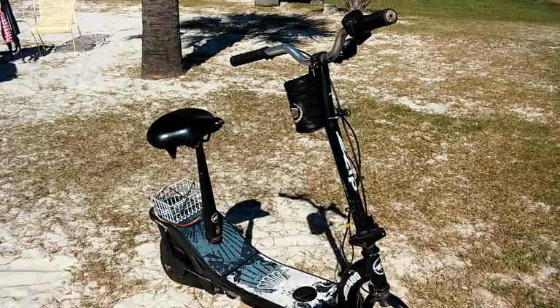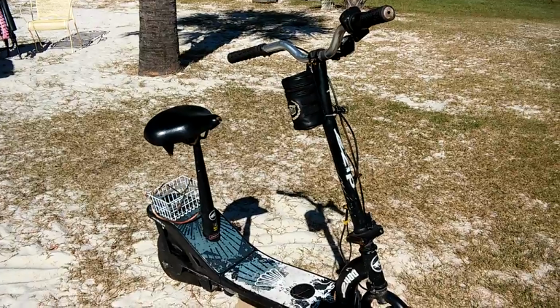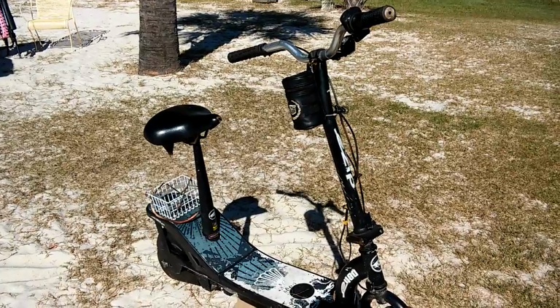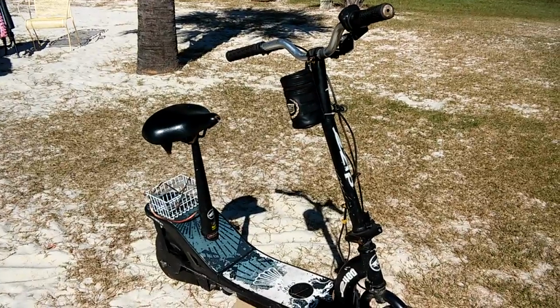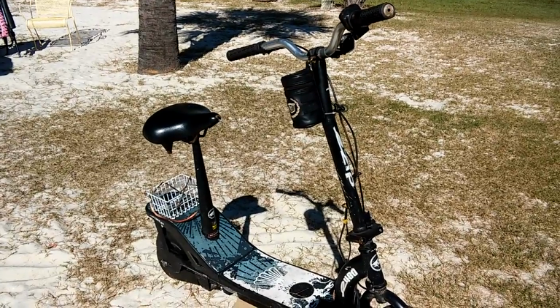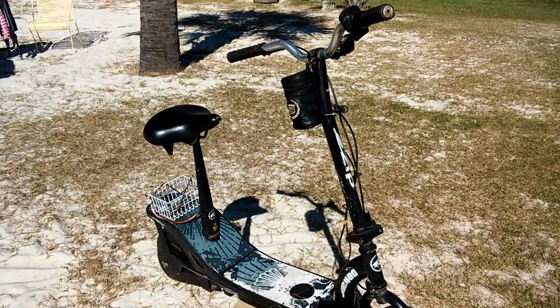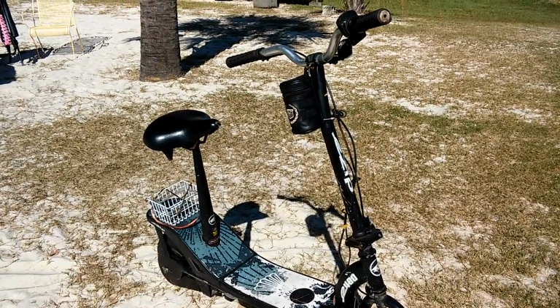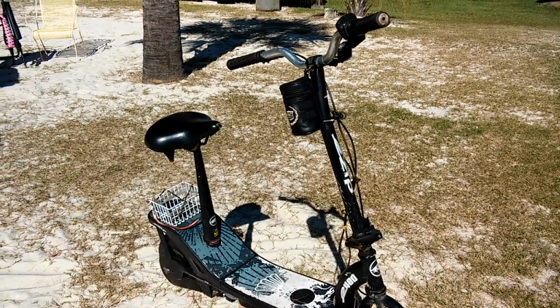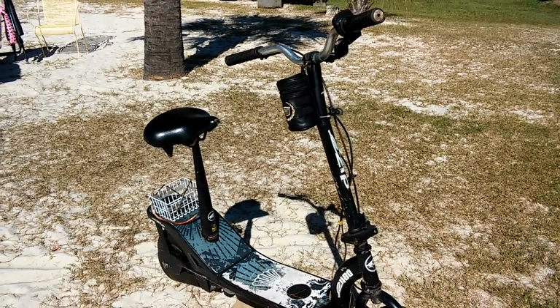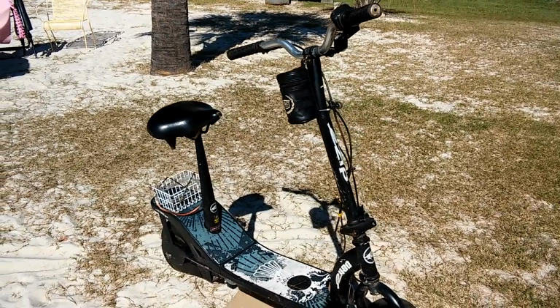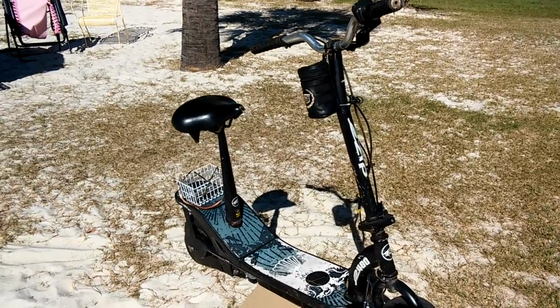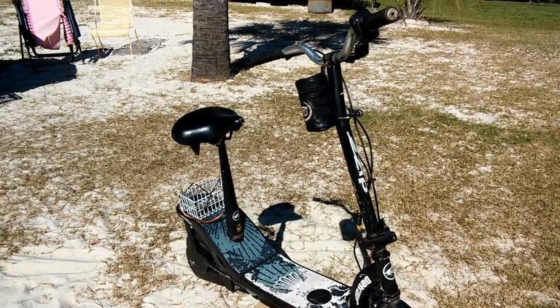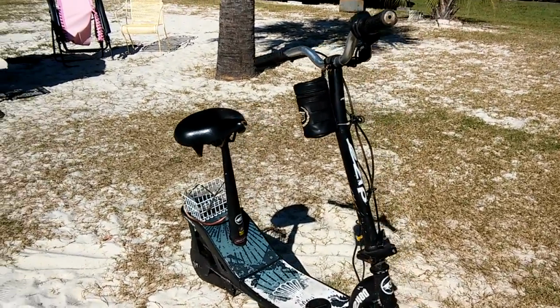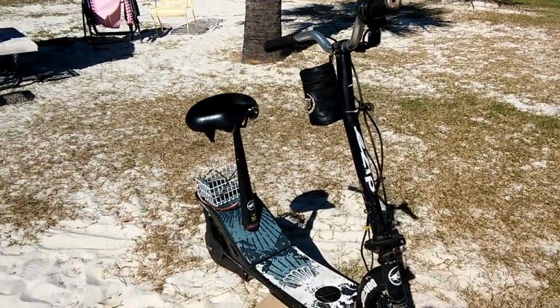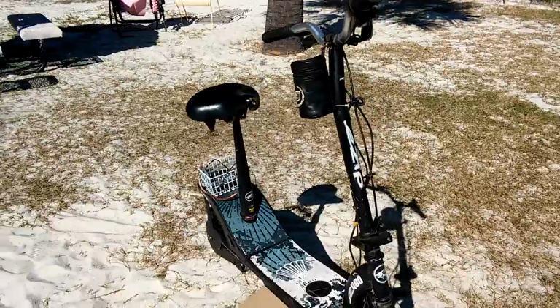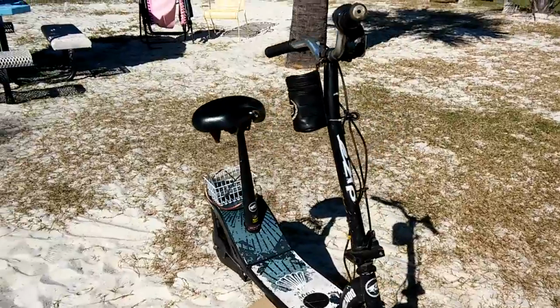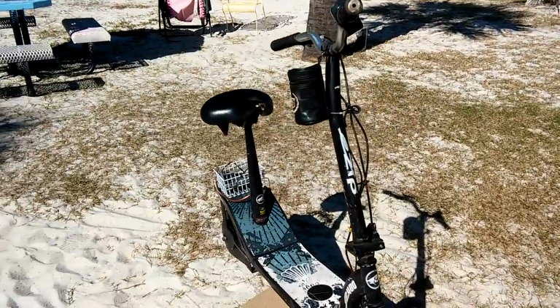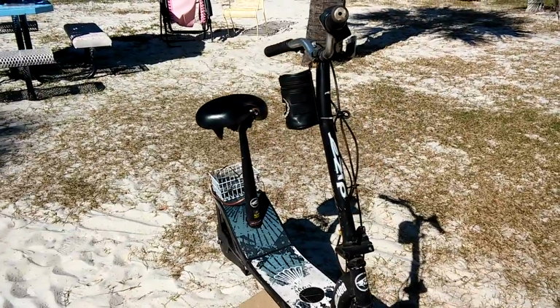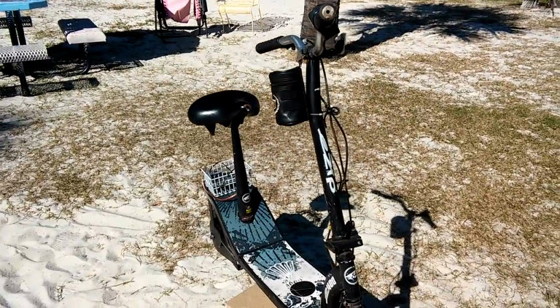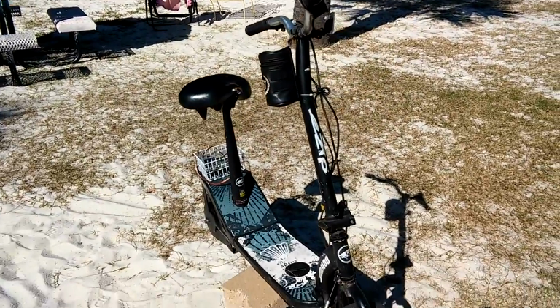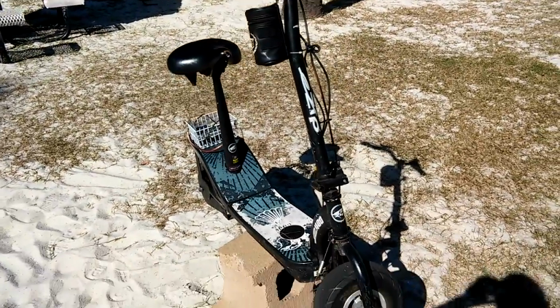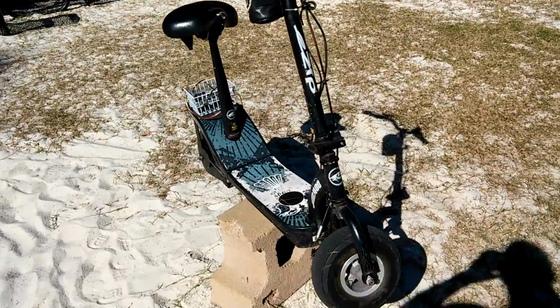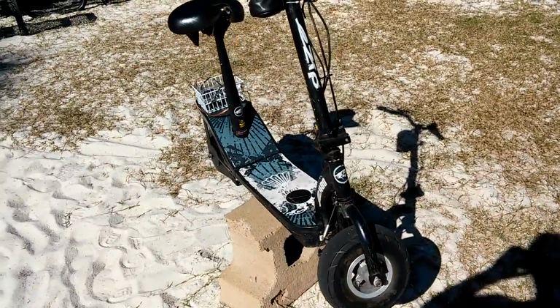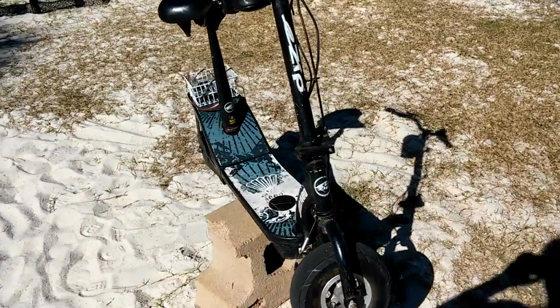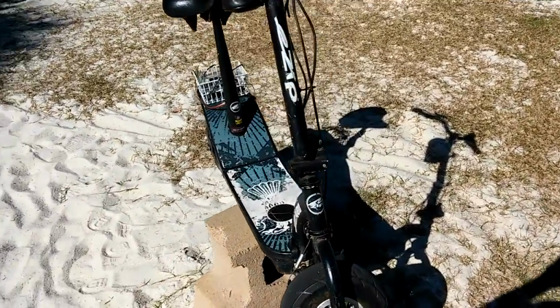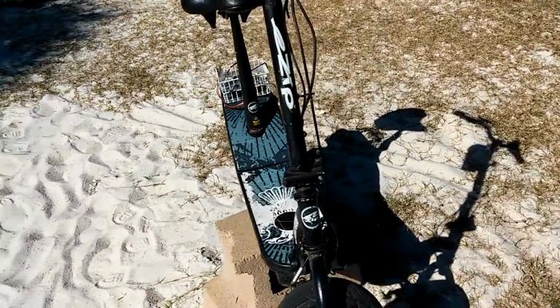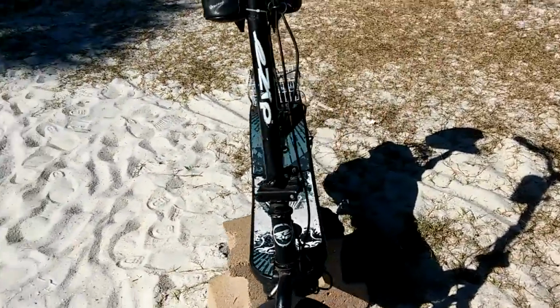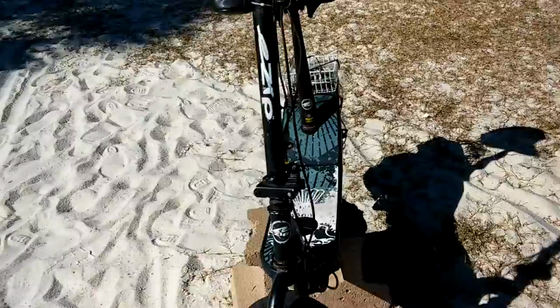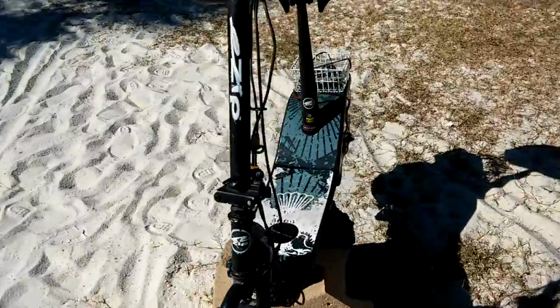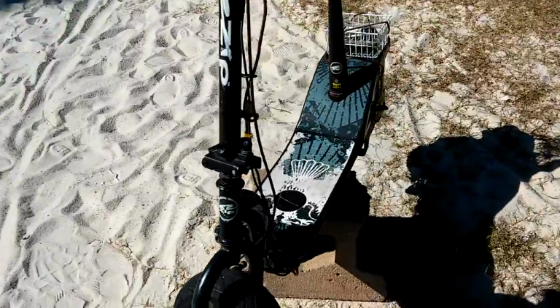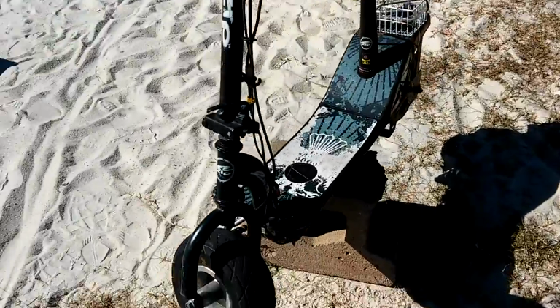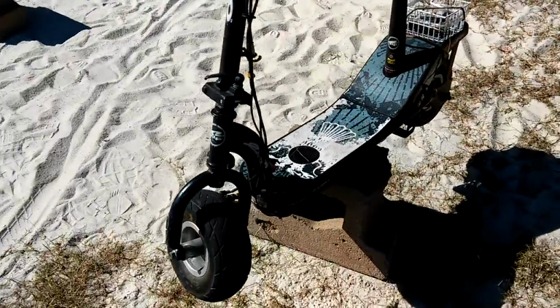Hey, what is up, B-Tube? DemonSparks here, and I've made this little follow-up video on the eZip scooter. This is the eZip 400, and I've done many, many different kinds of repairs and work on this scooter.